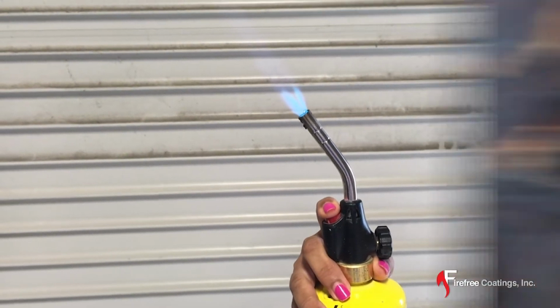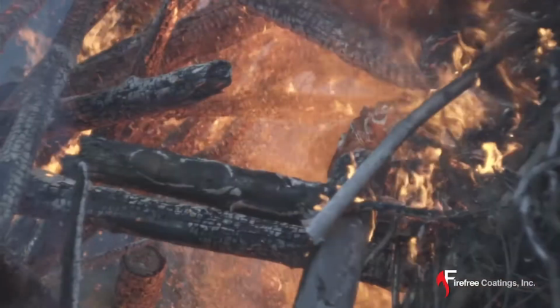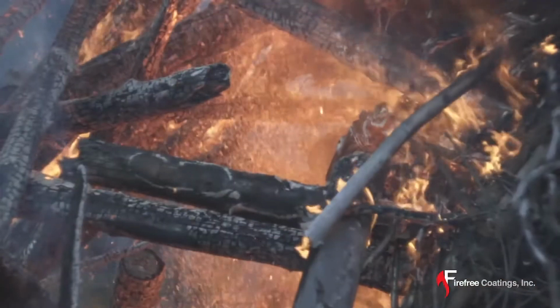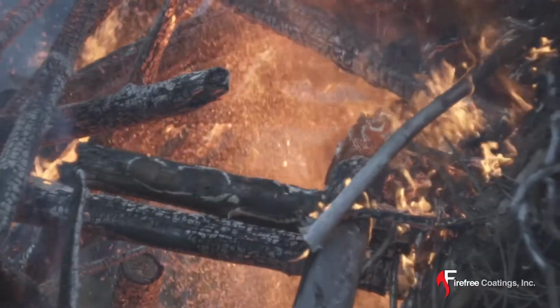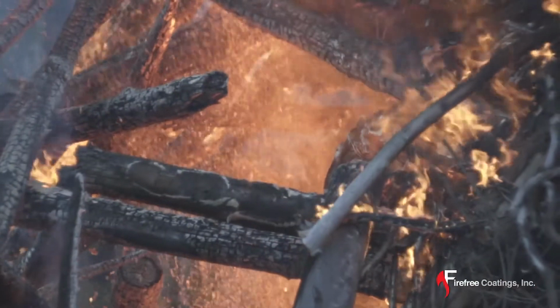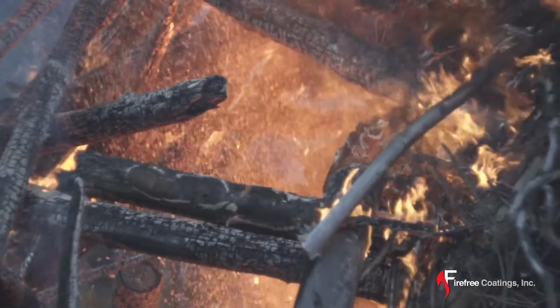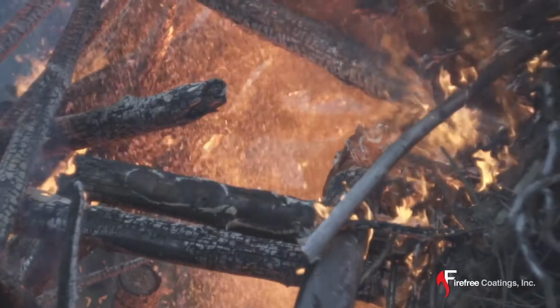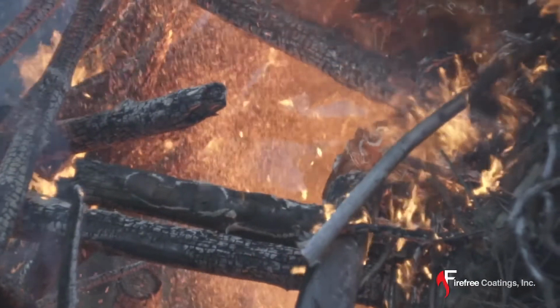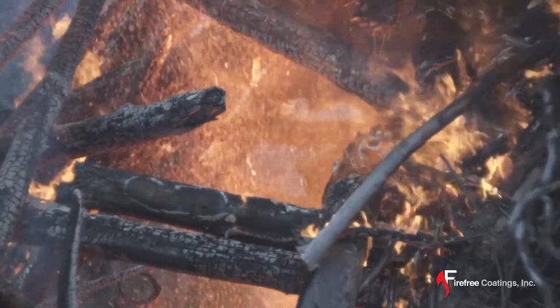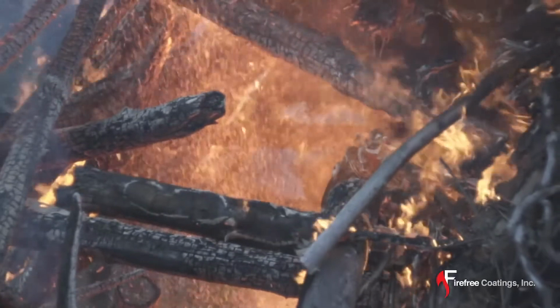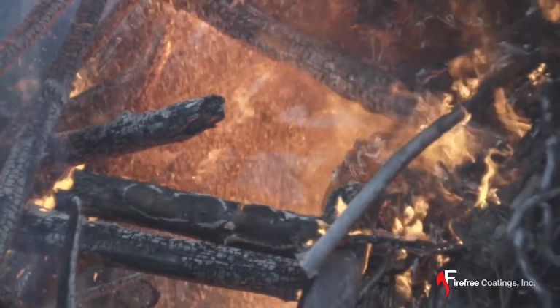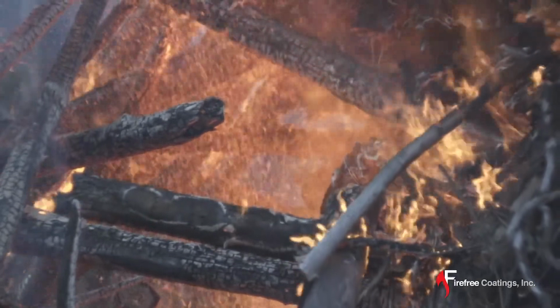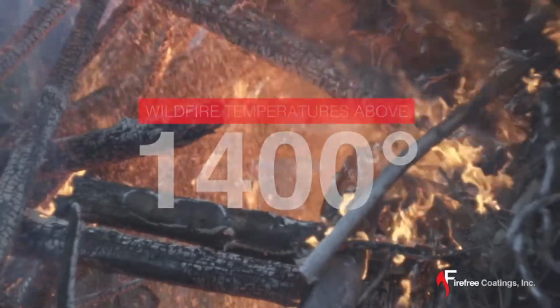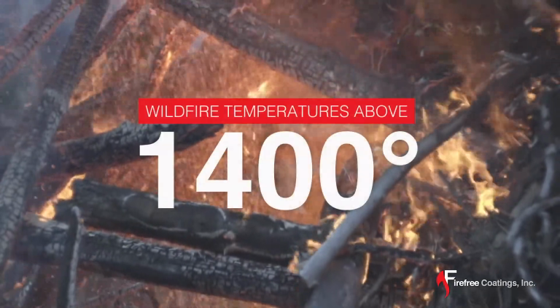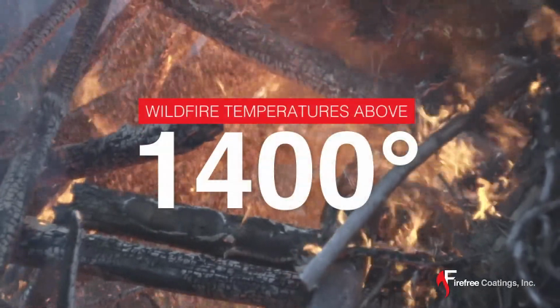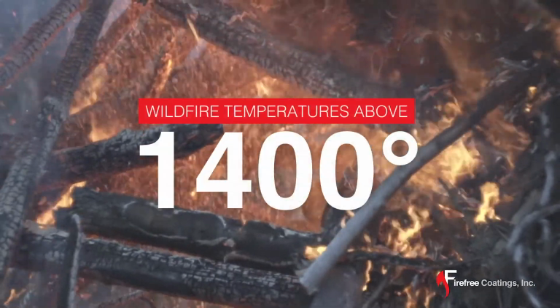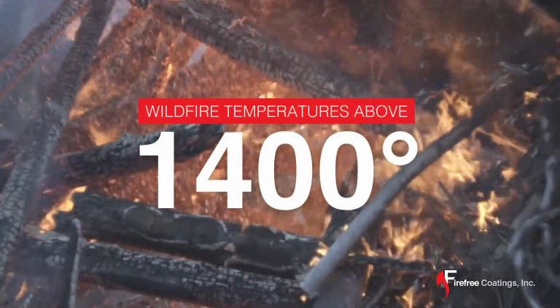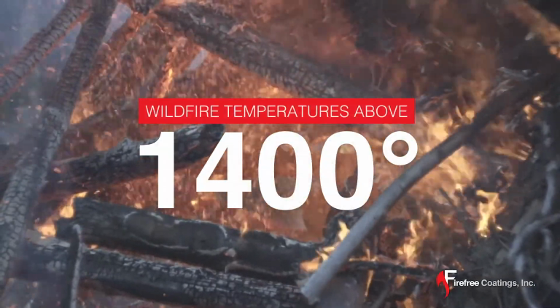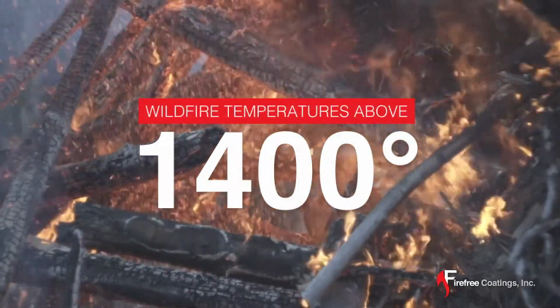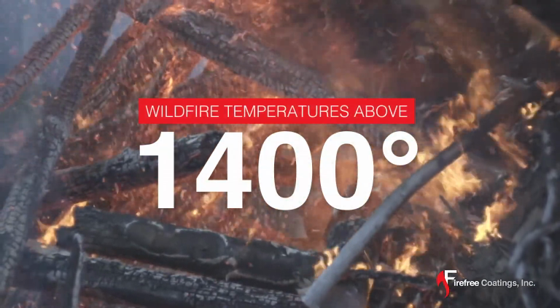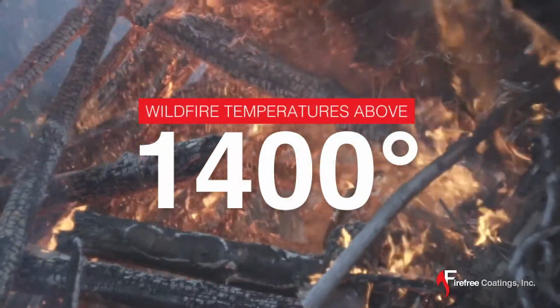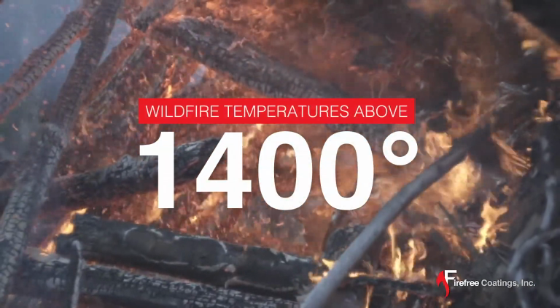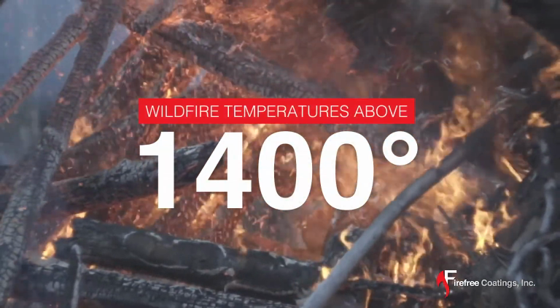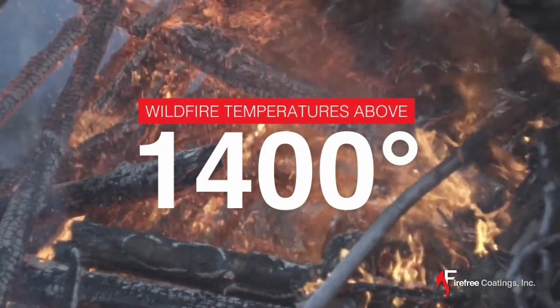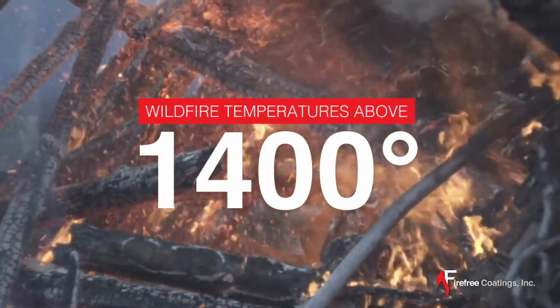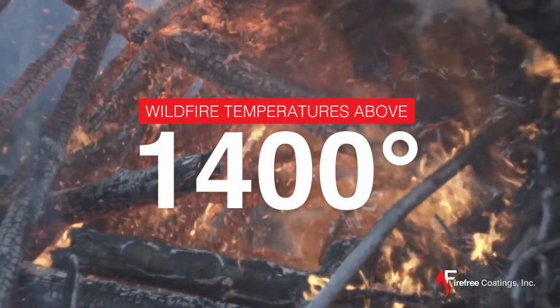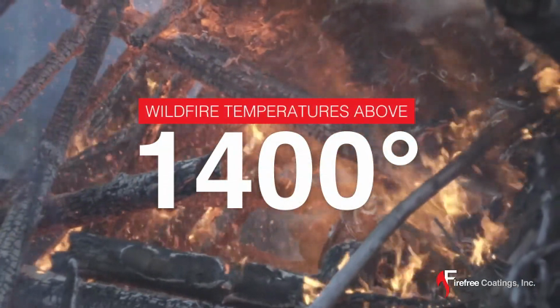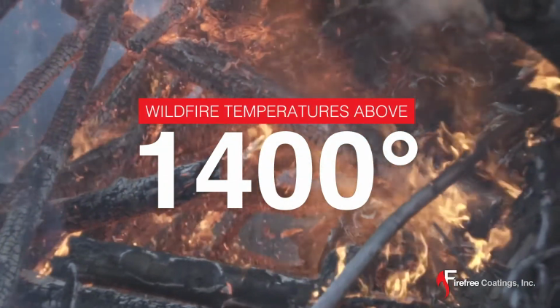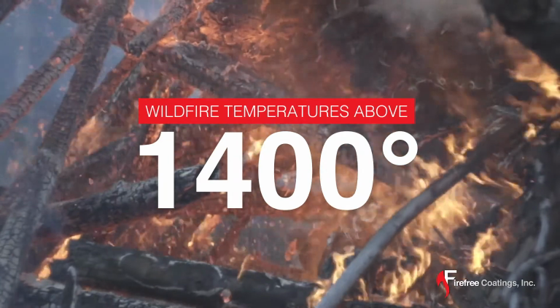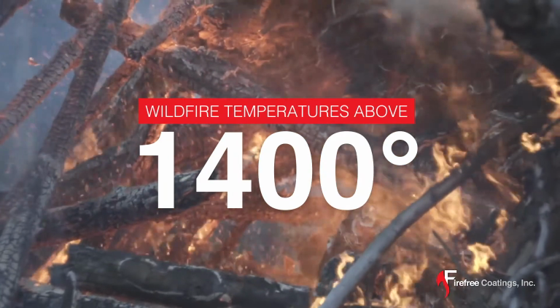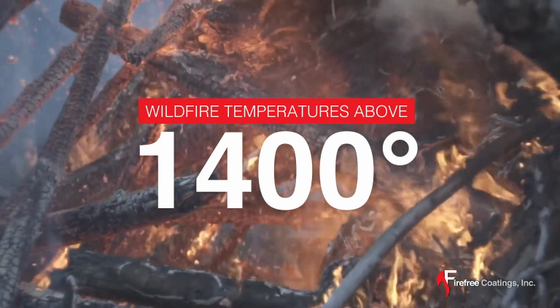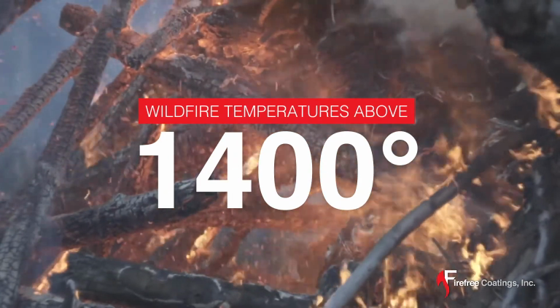By comparison, the fire temperature in a wildfire is about 1400 degrees, and most fire-resistant testing peaks at 2200 degrees.